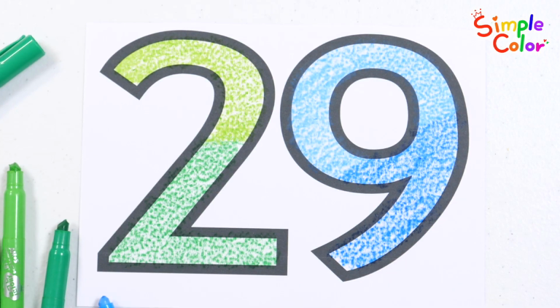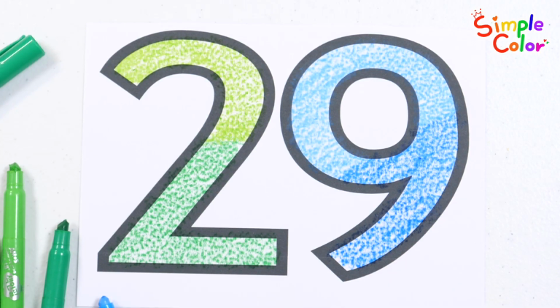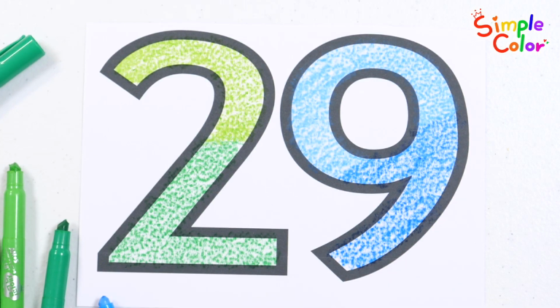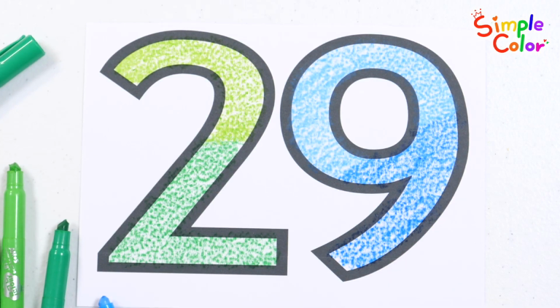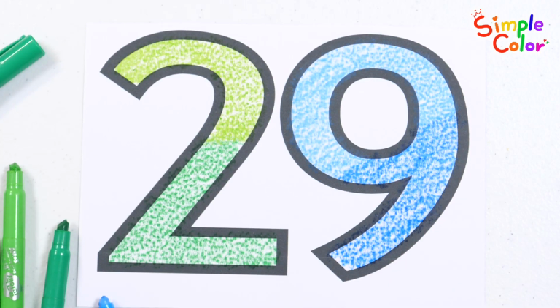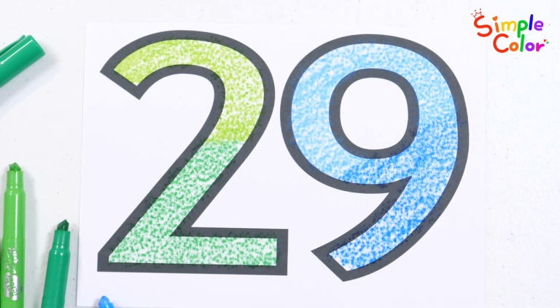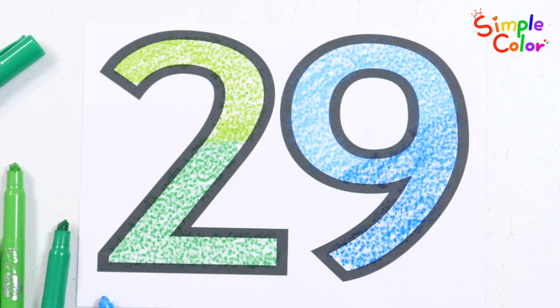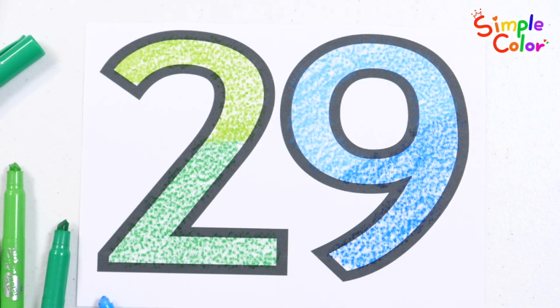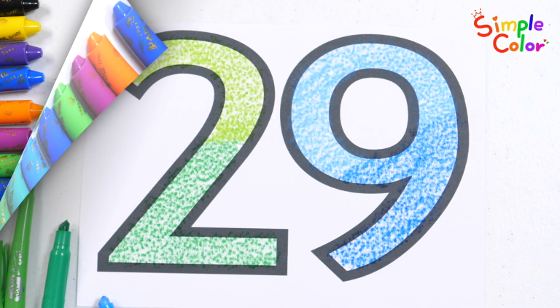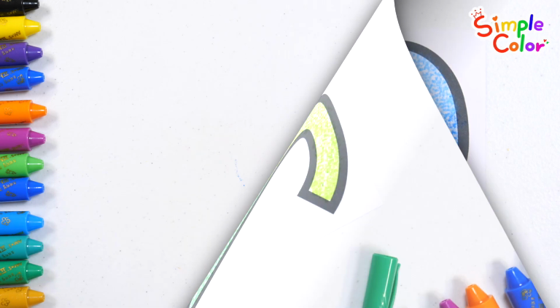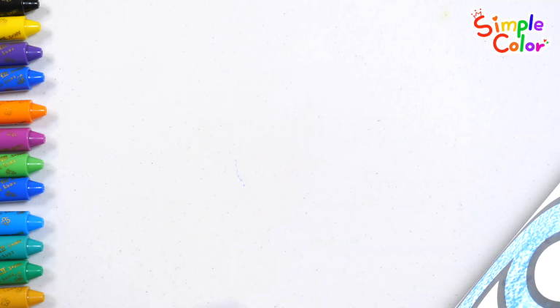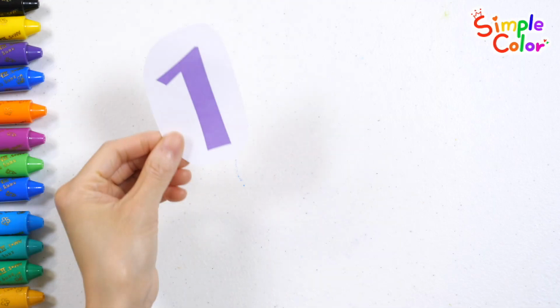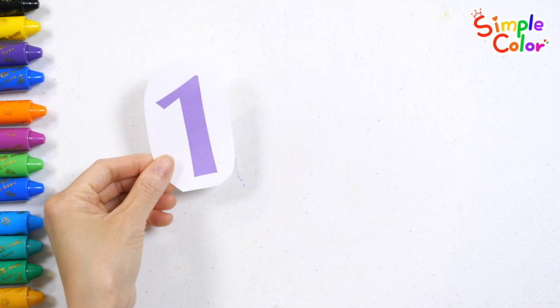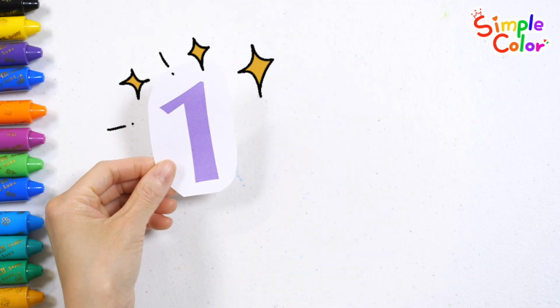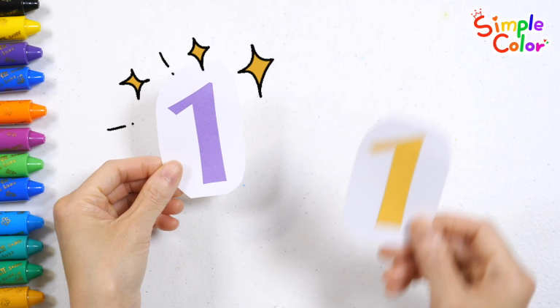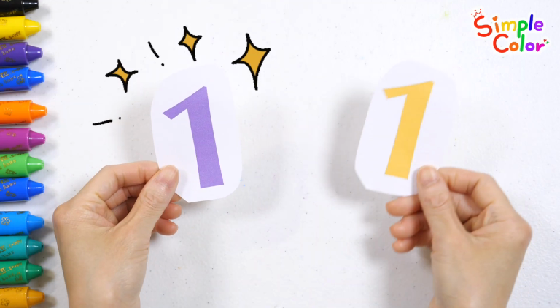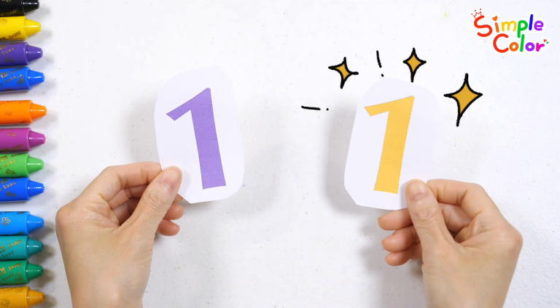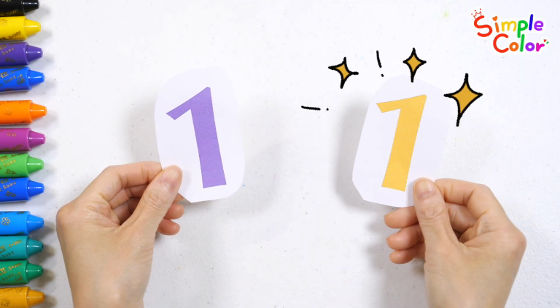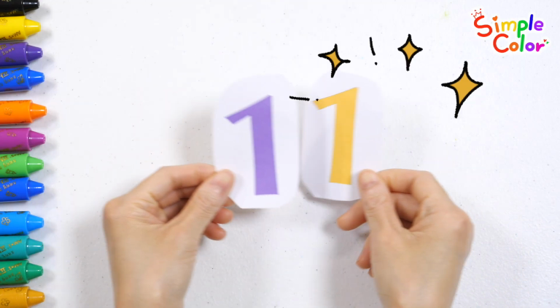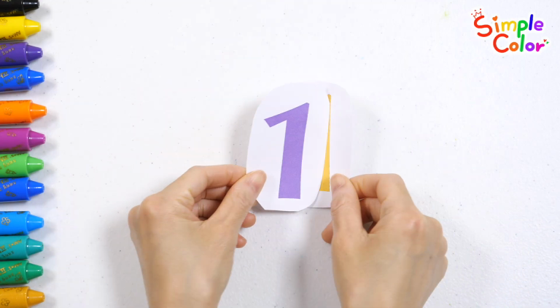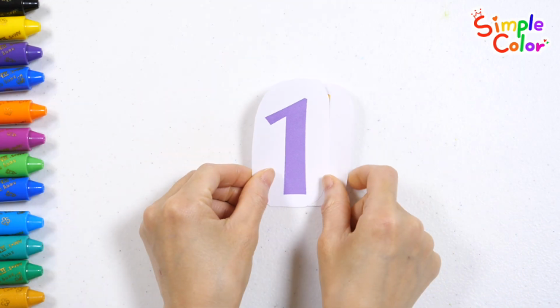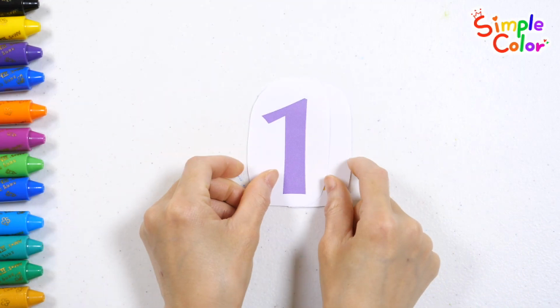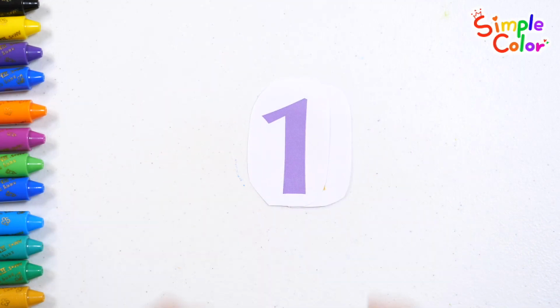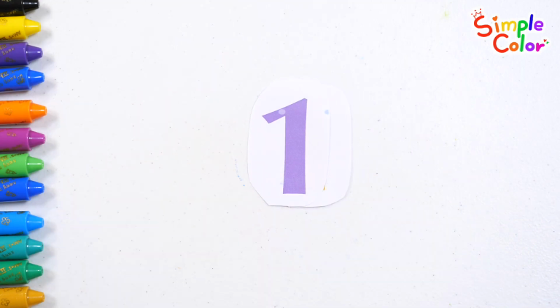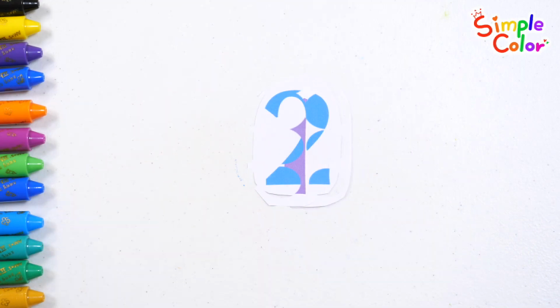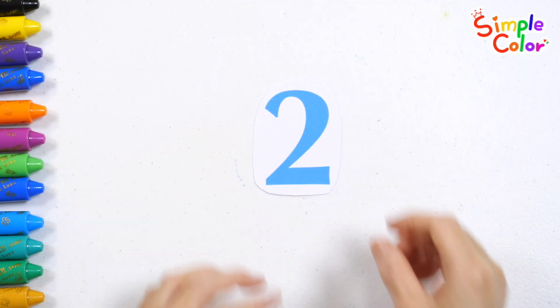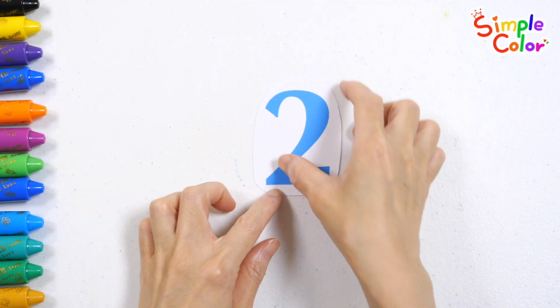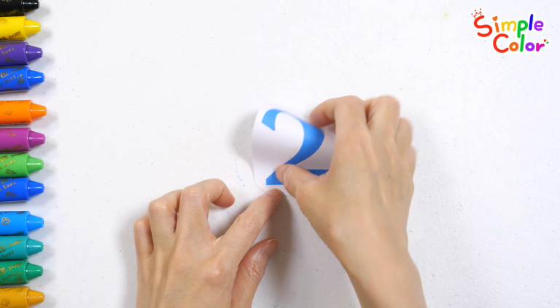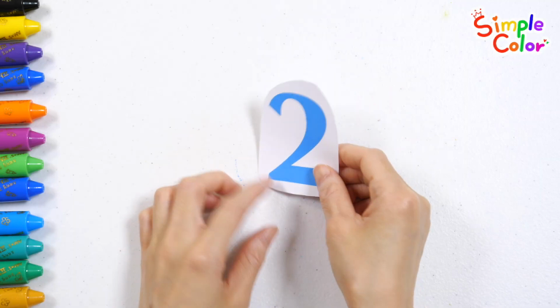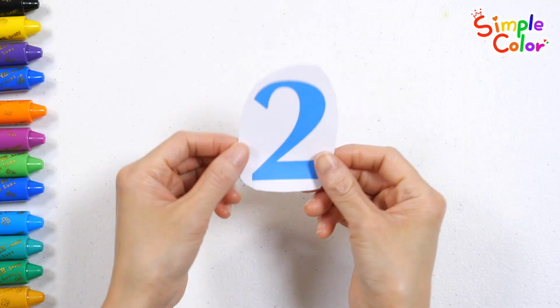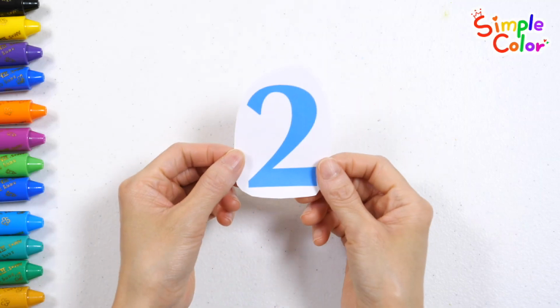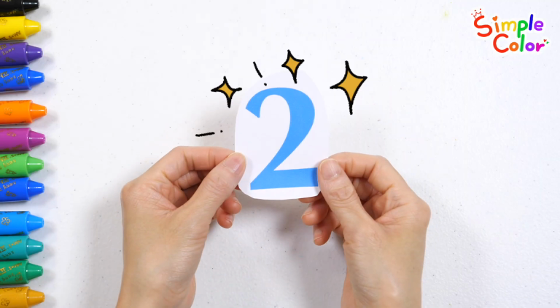29! Good job! Do you know what number you get when you put 1 and 1 together? The answer is 2.